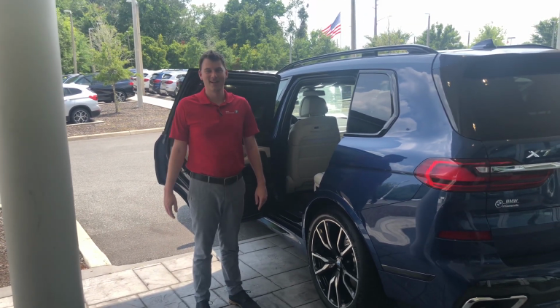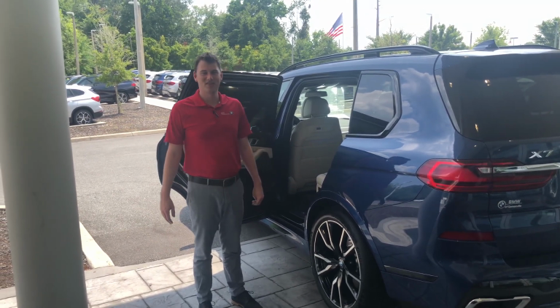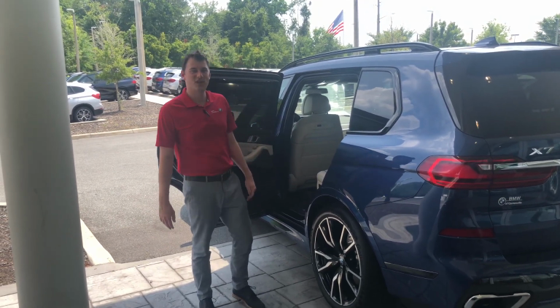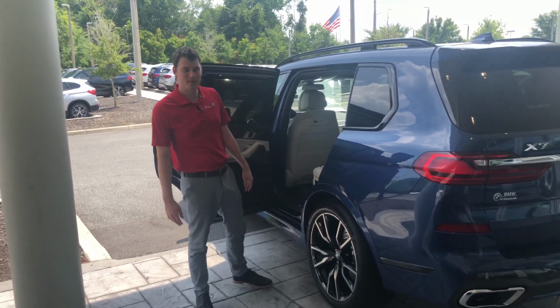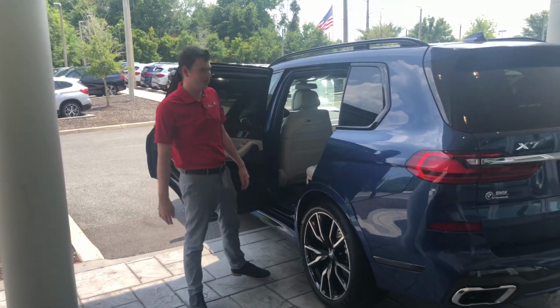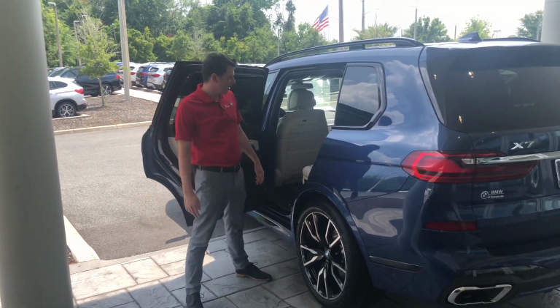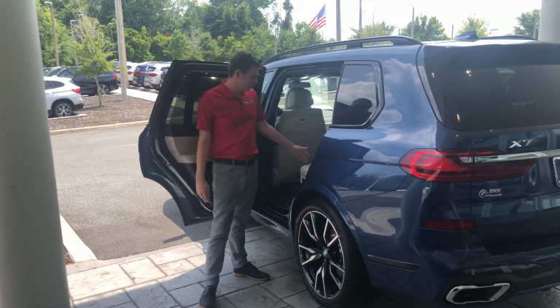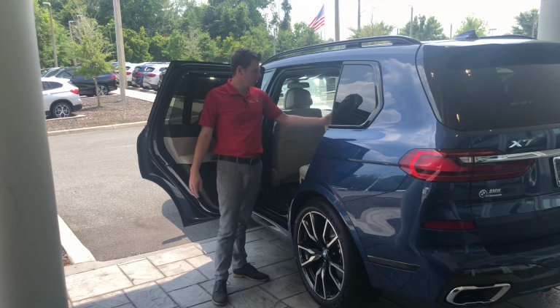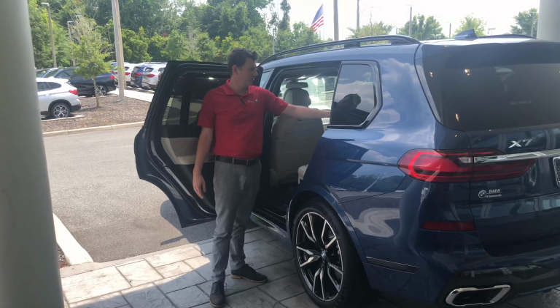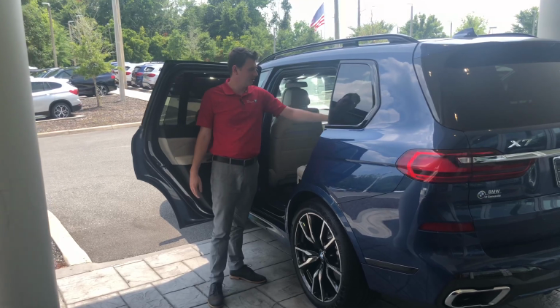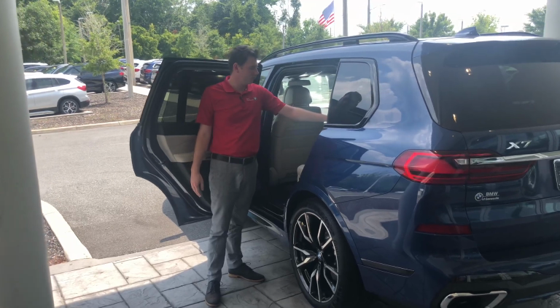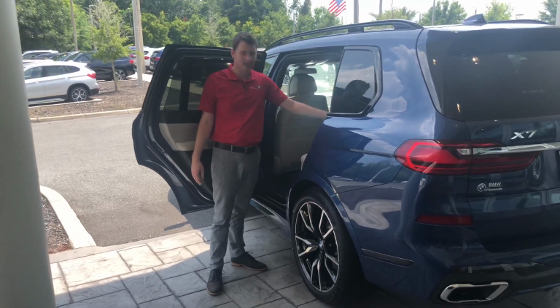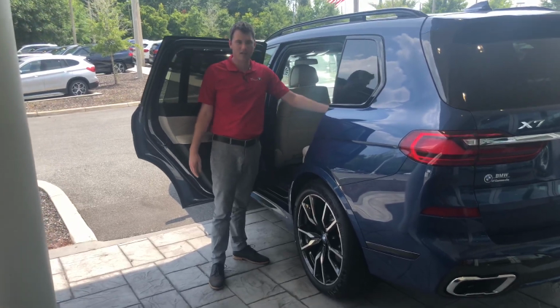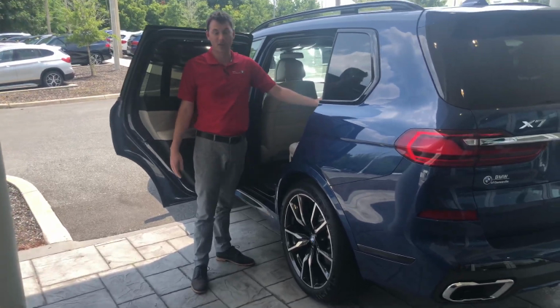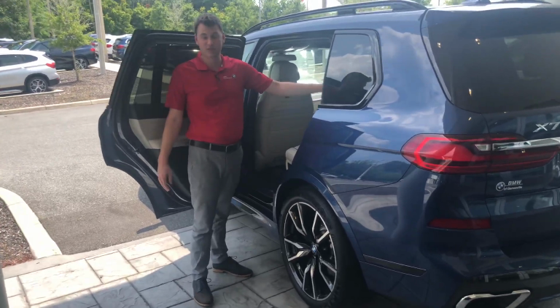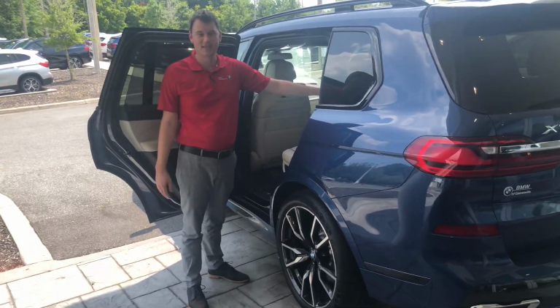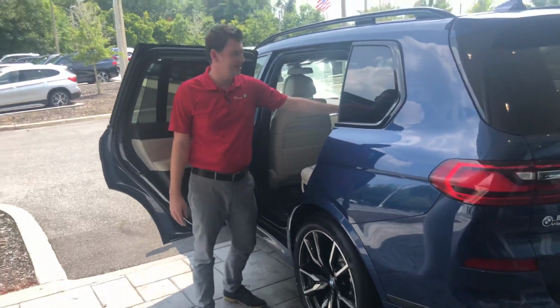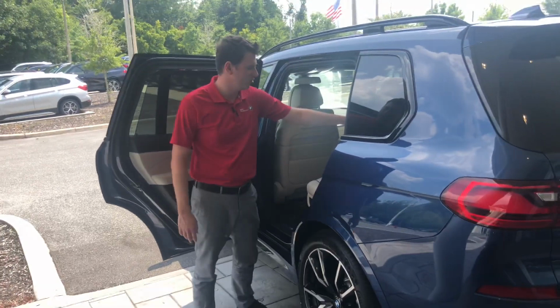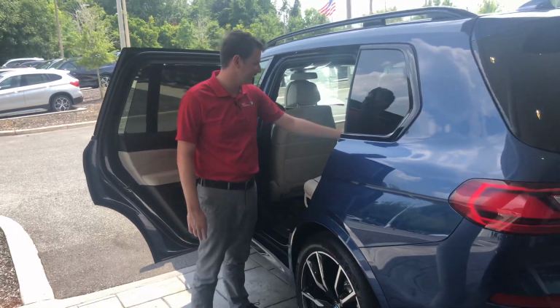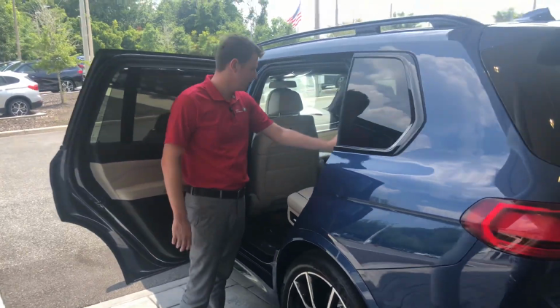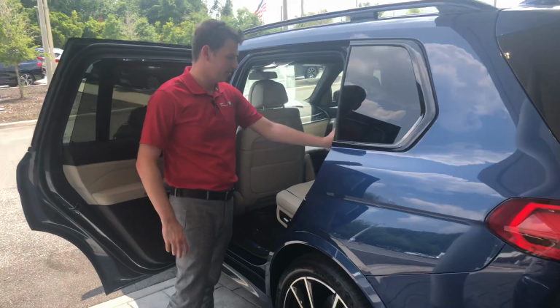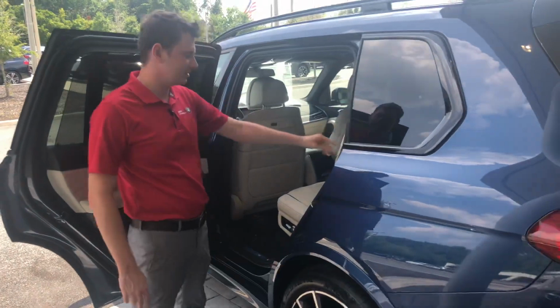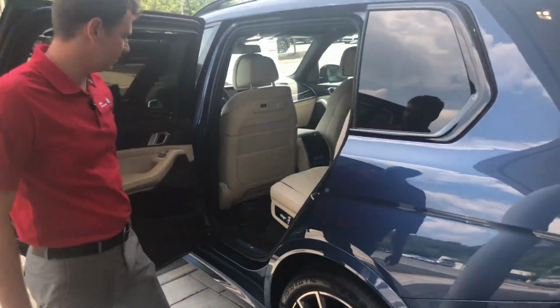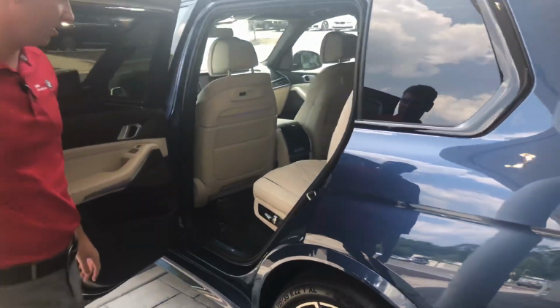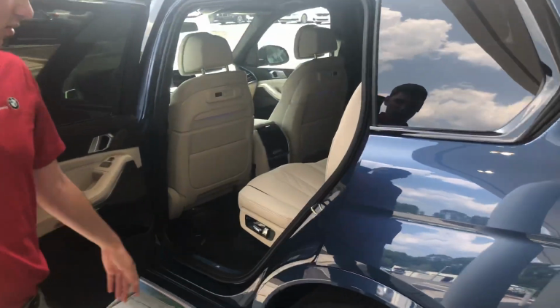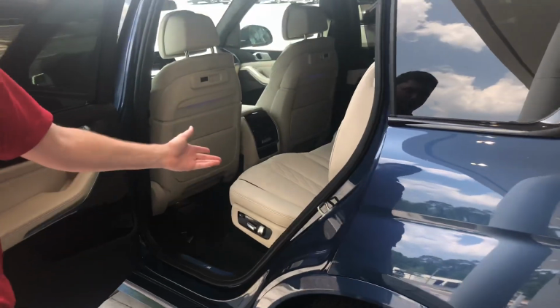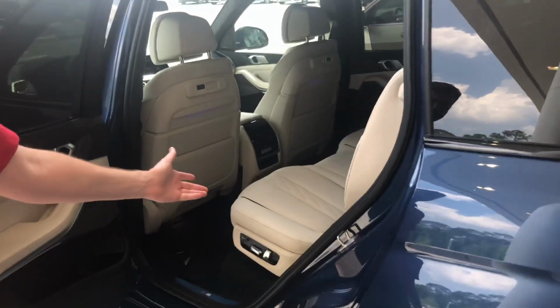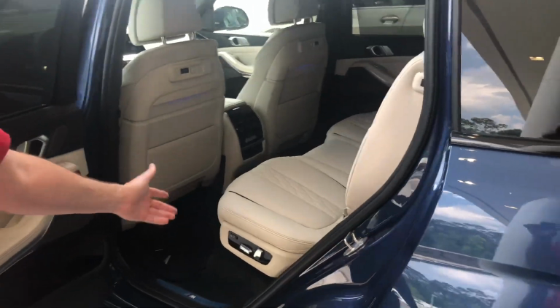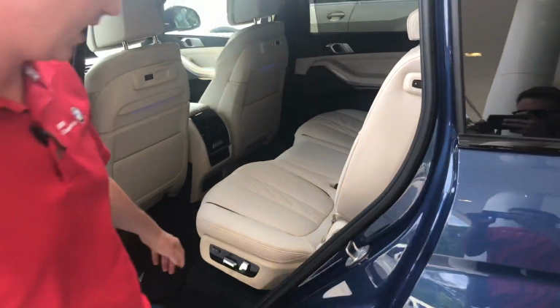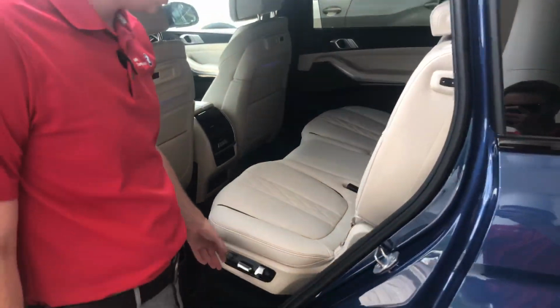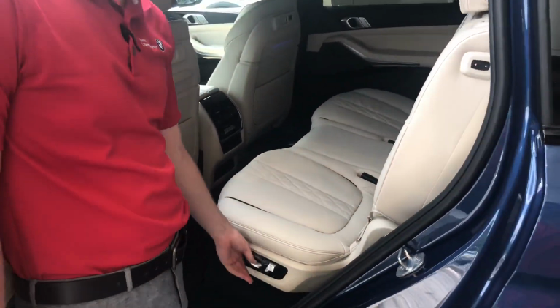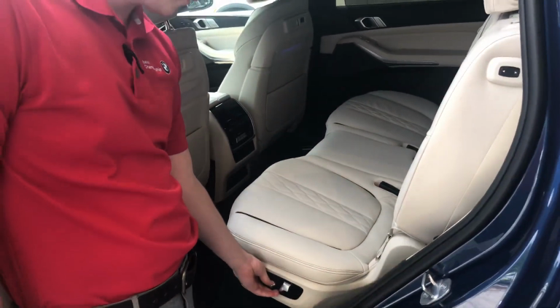Hey John, this is Jacob from BMW. I just wanted to go over the rear seating arrangements and the space in the new X7. As you can see, this one here is equipped with the bench seats — this is the standard seat for the X7.